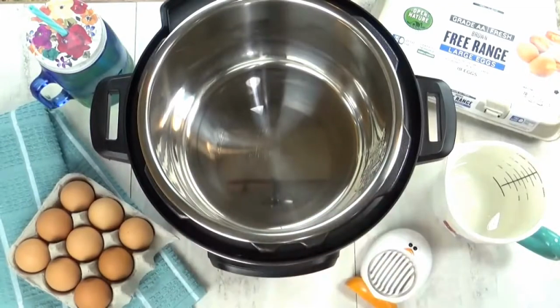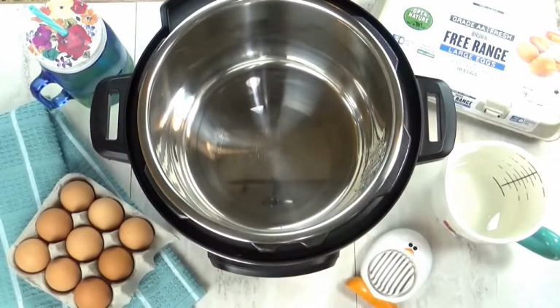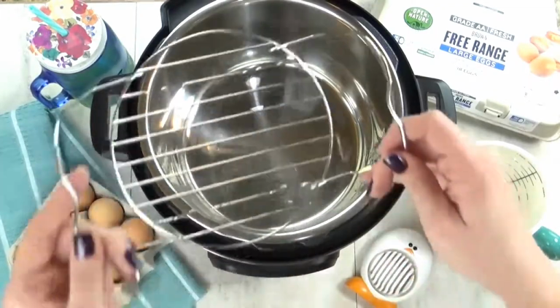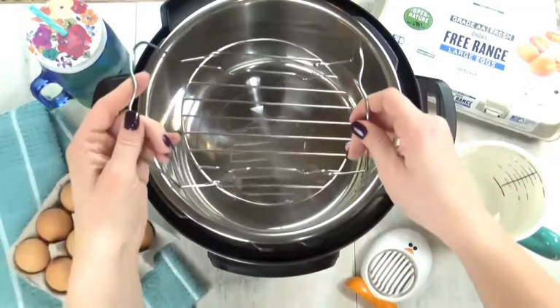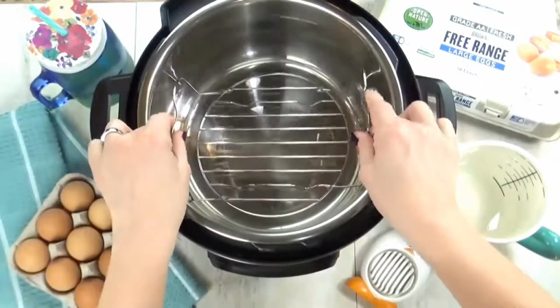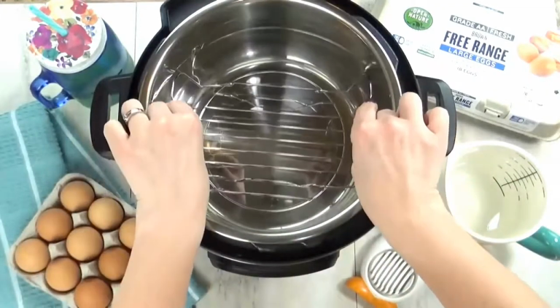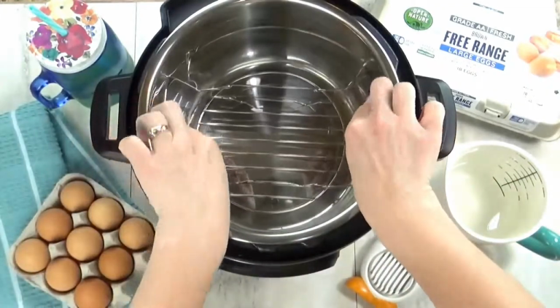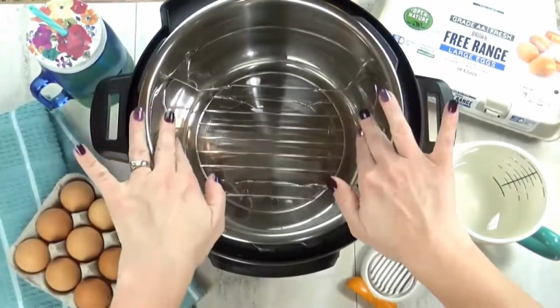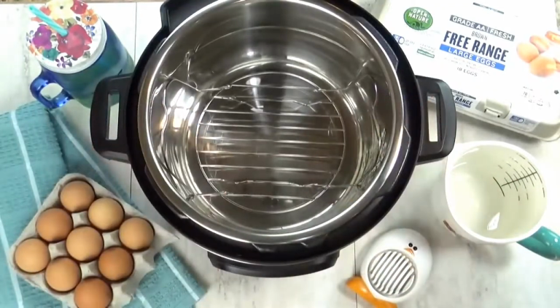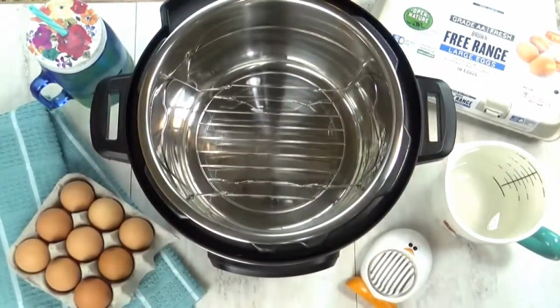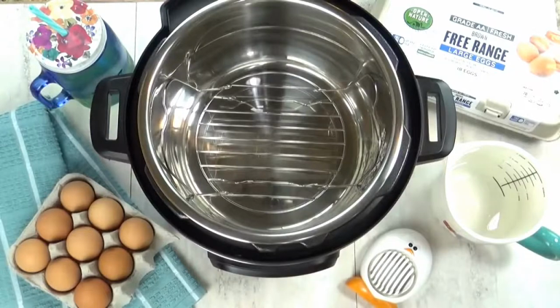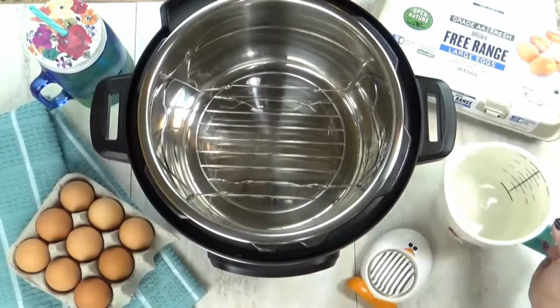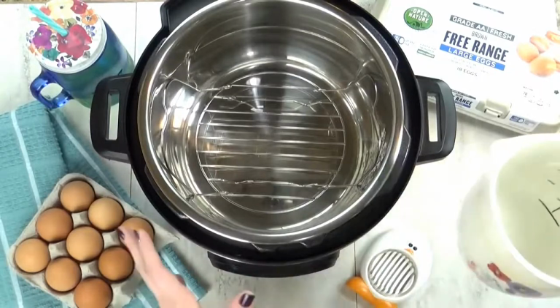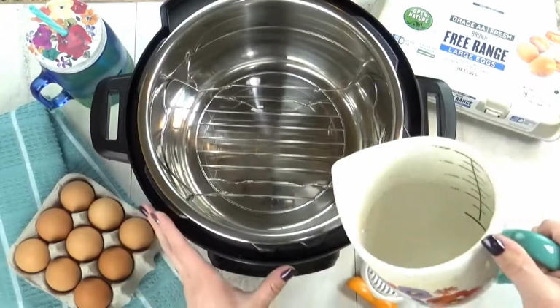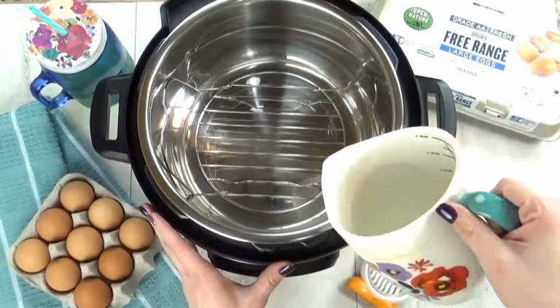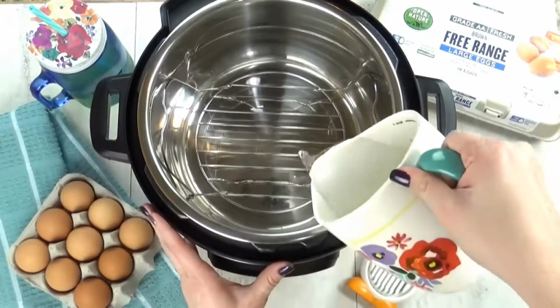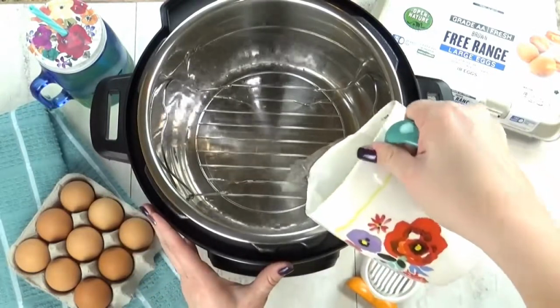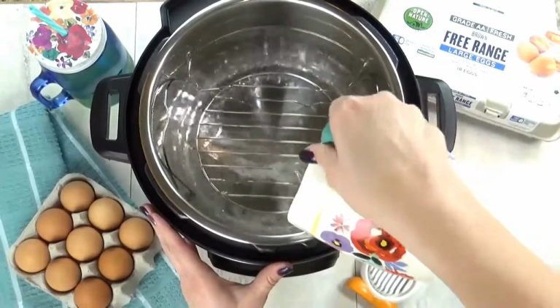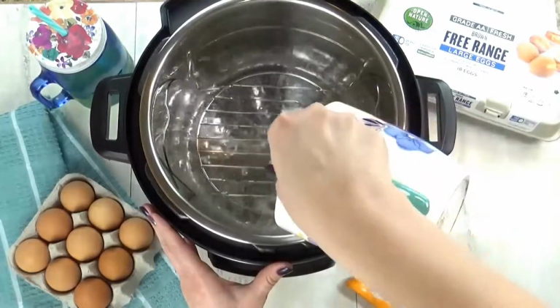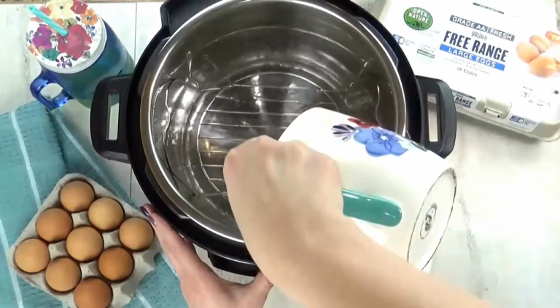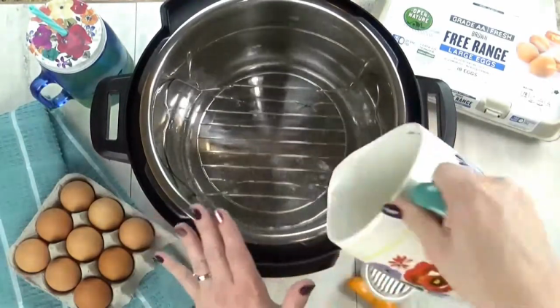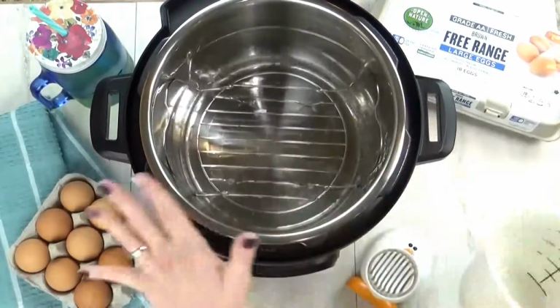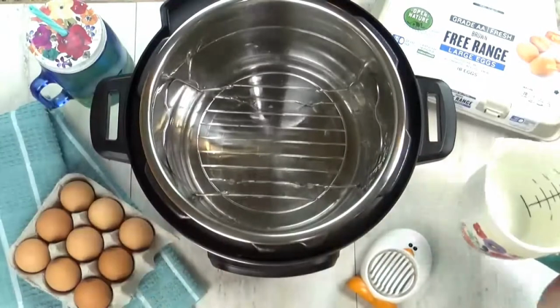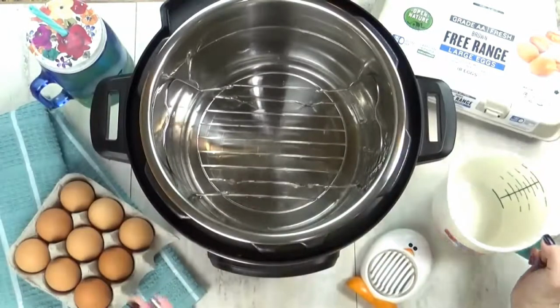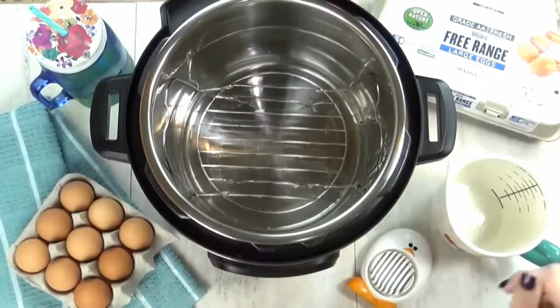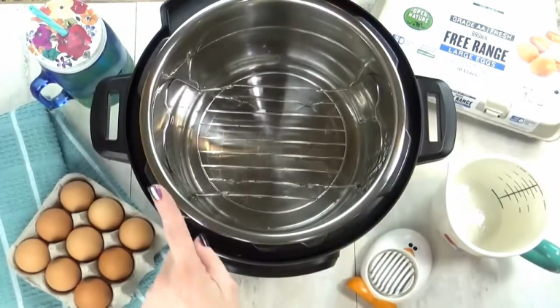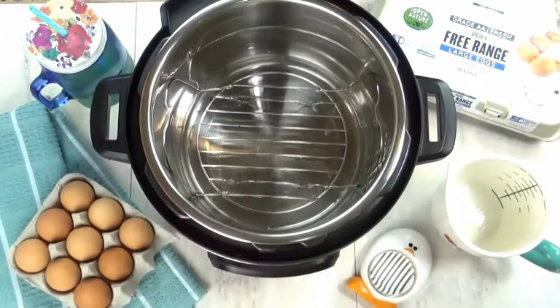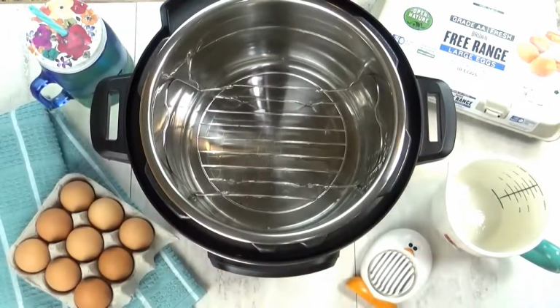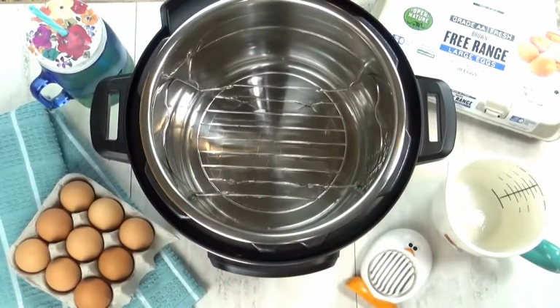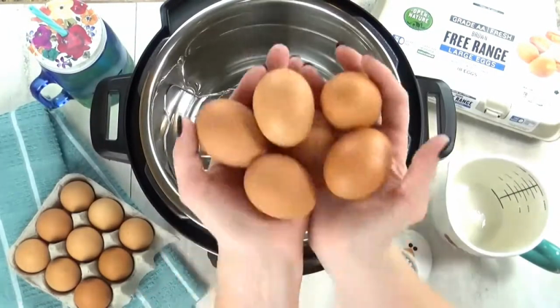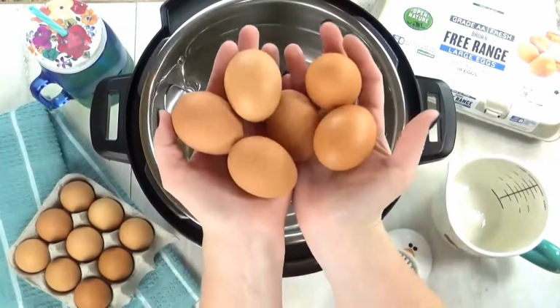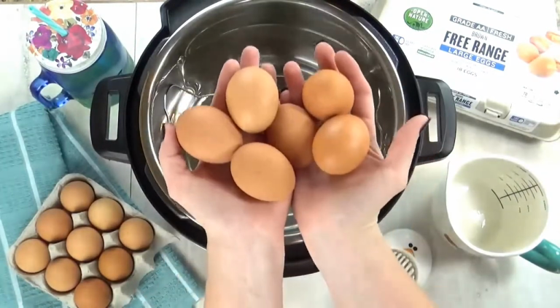The first thing you have to do is insert your steam rack, and this should come with your Instant Pot. Next, you're going to pour just one cup of water into the bottom, and then place your eggs on top of the rack, and you can put as many as you want.